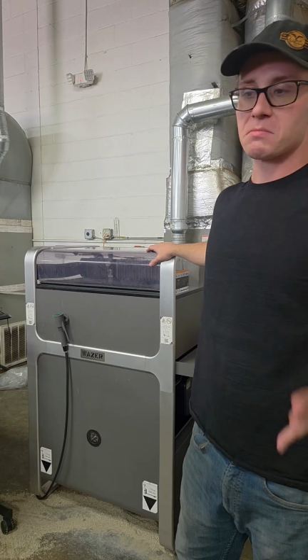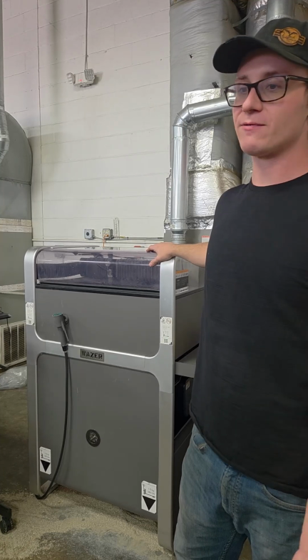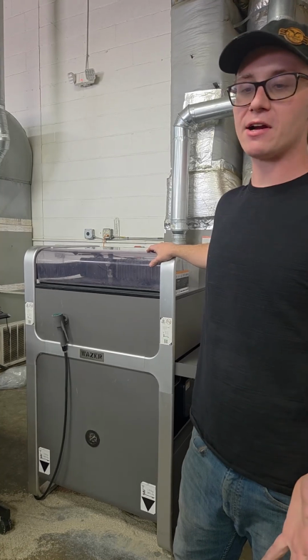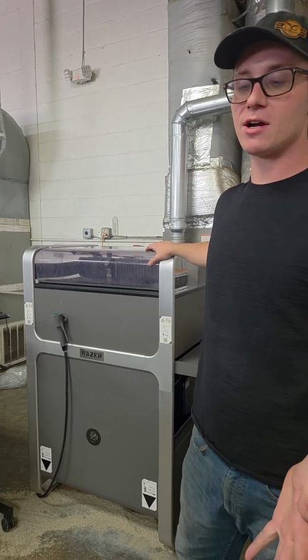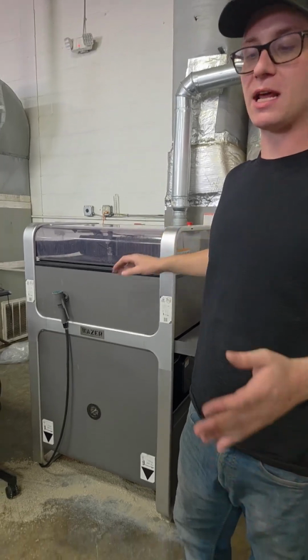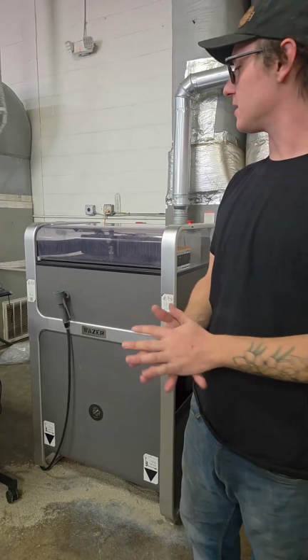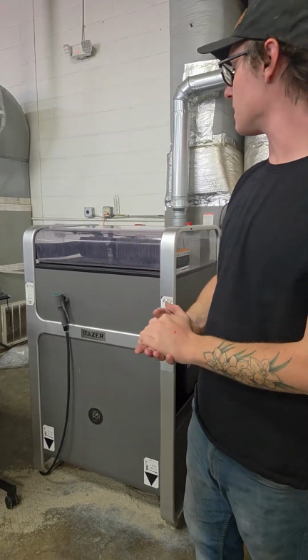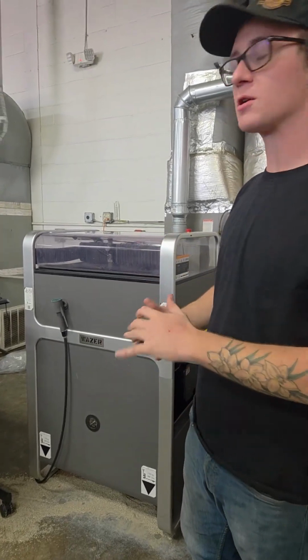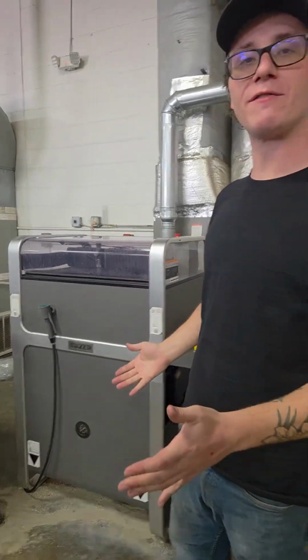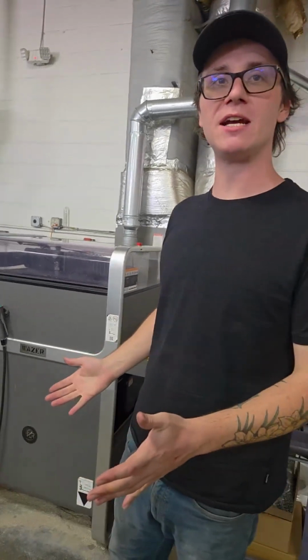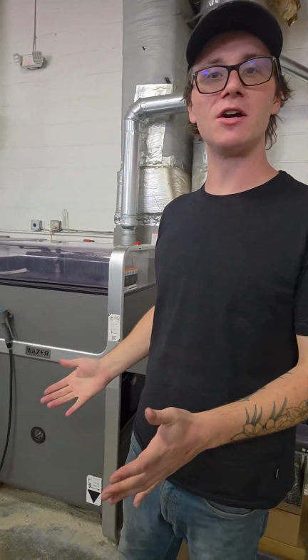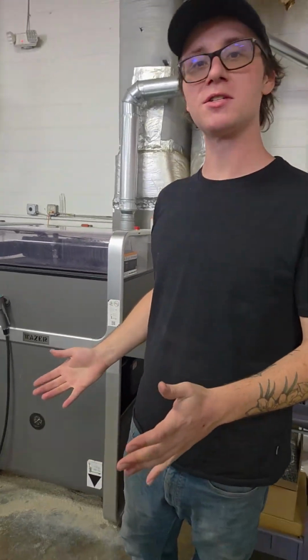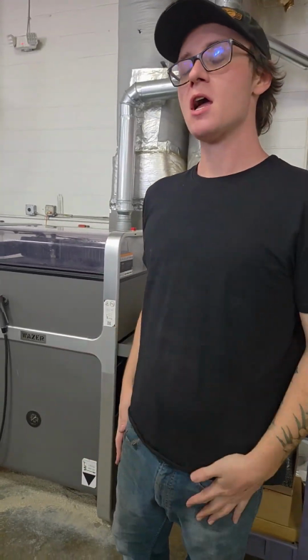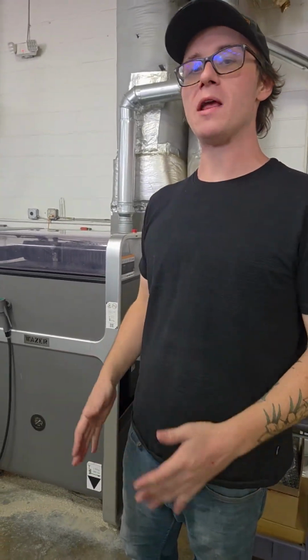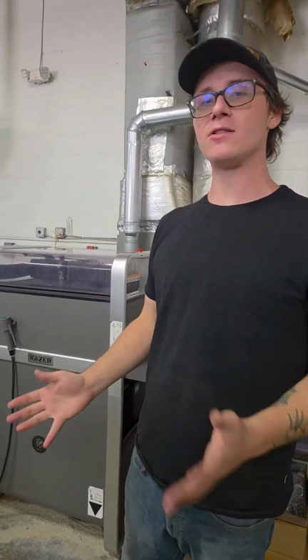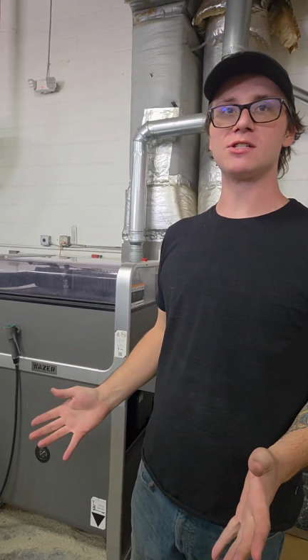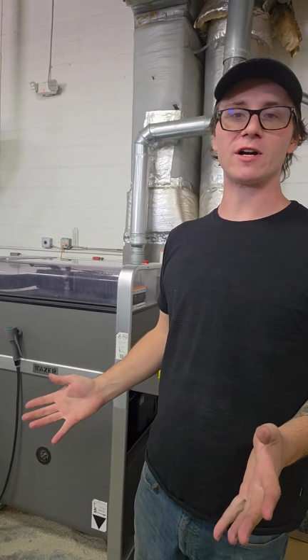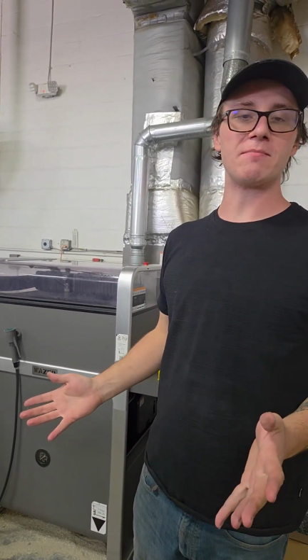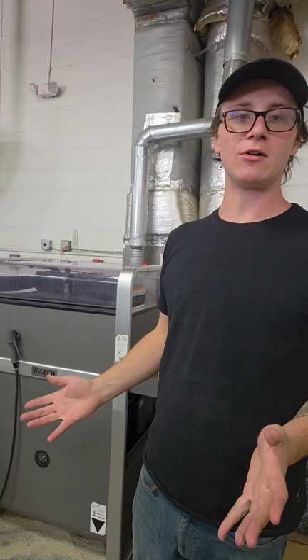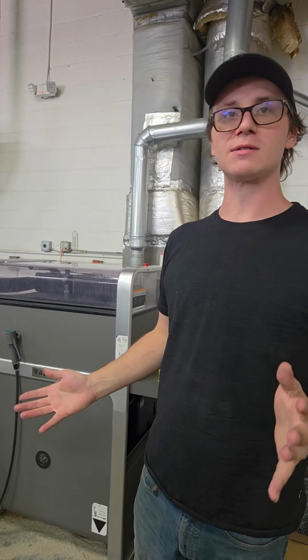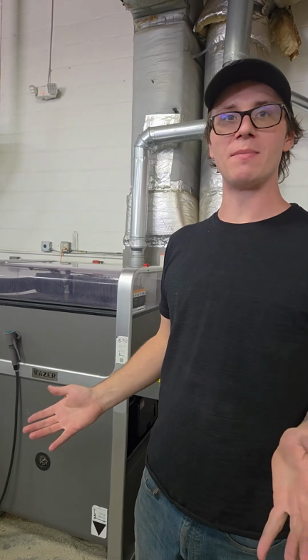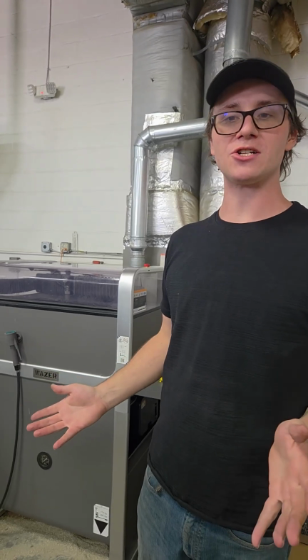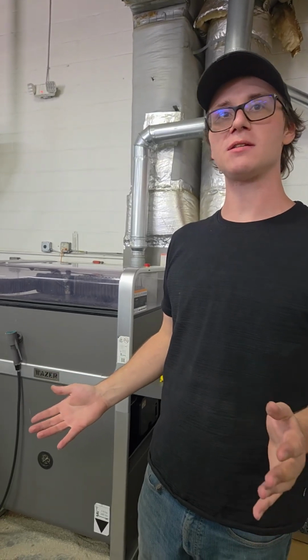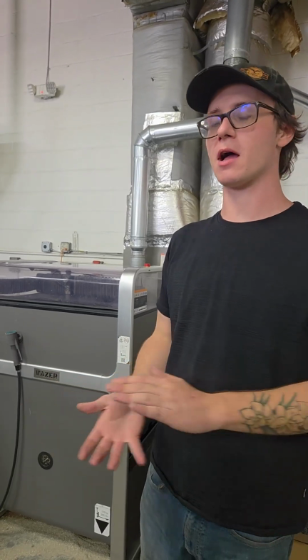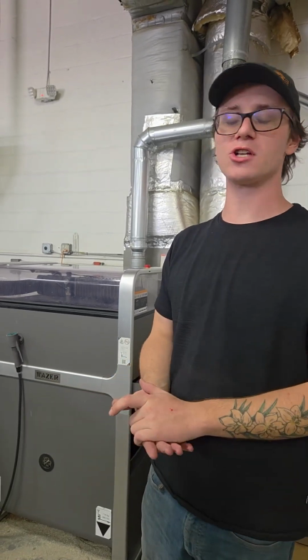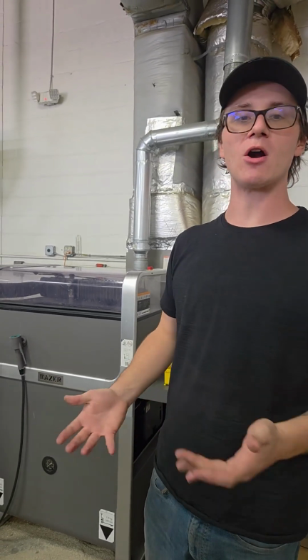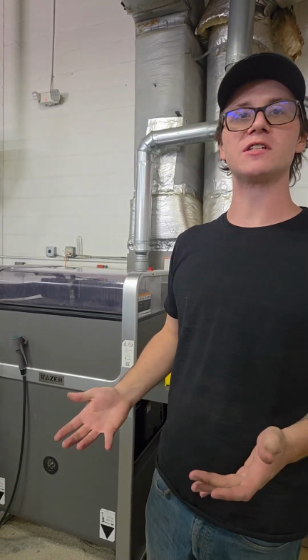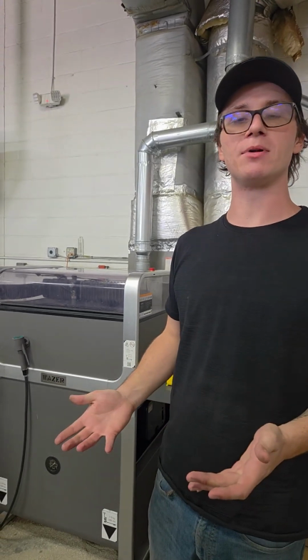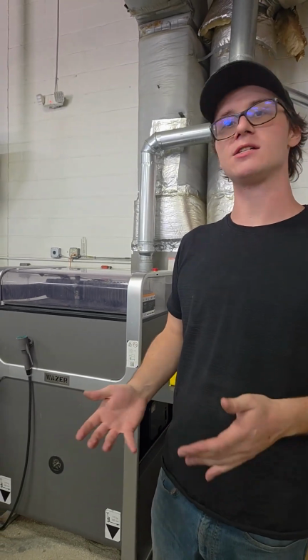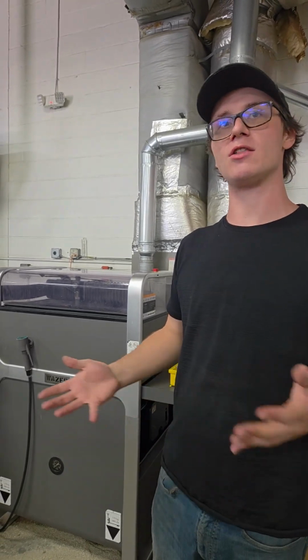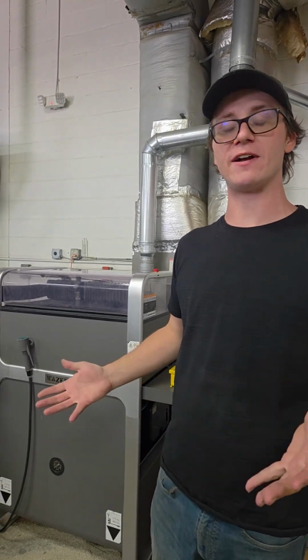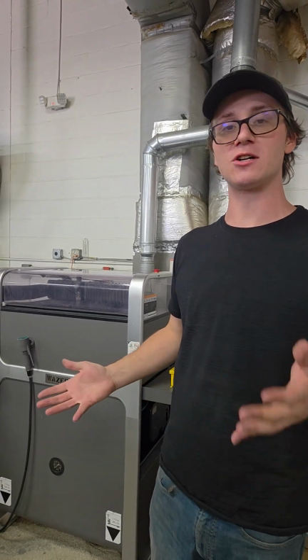It's very good at cutting multiple different materials. We mainly use it for cutting metal in small batches, usually as part of assemblies or other fixtures.